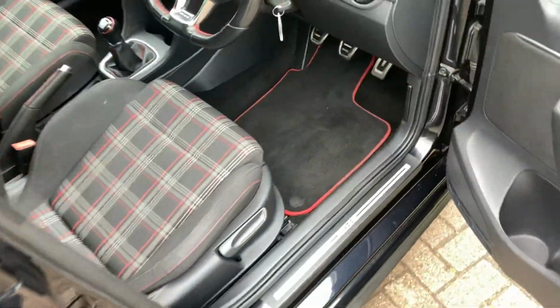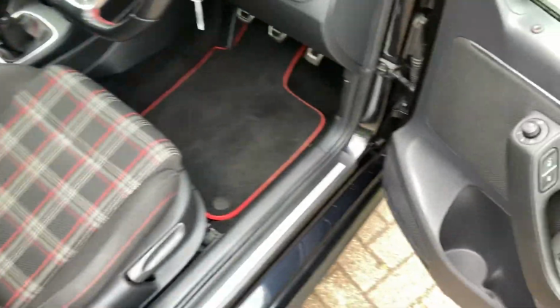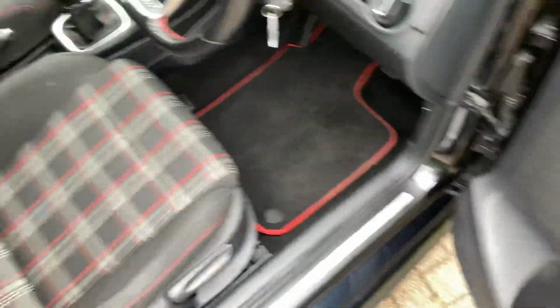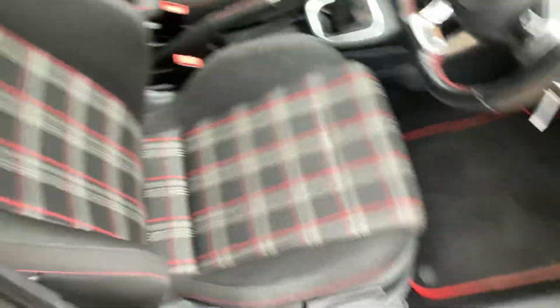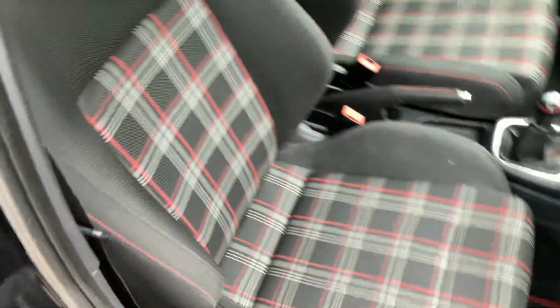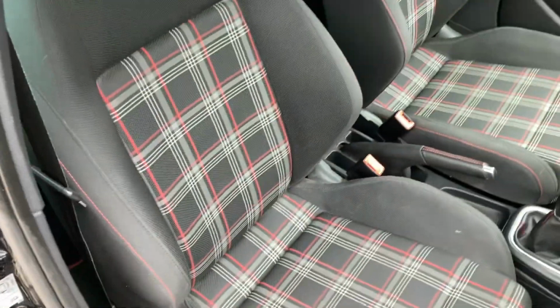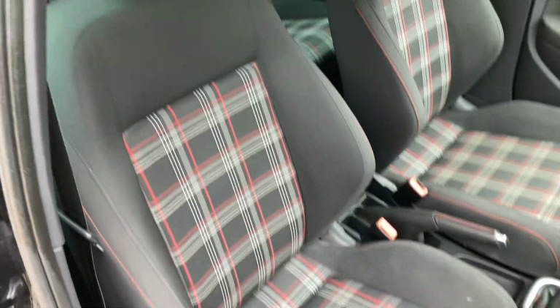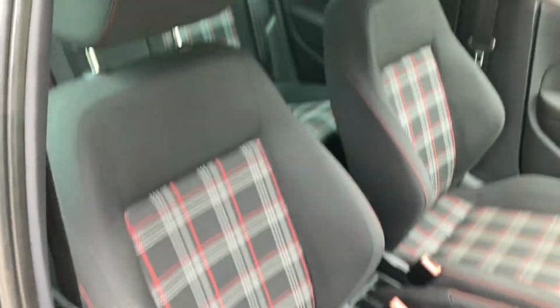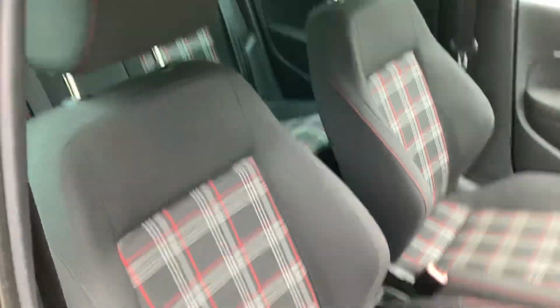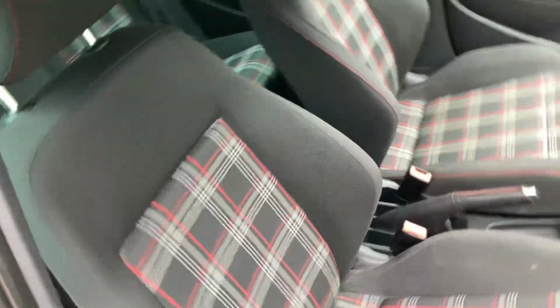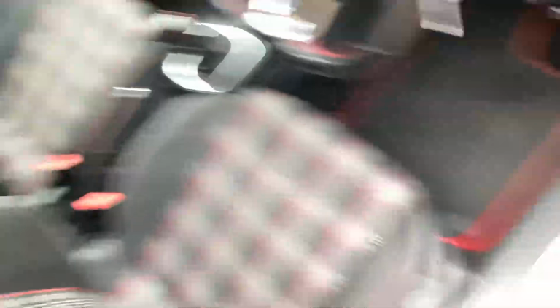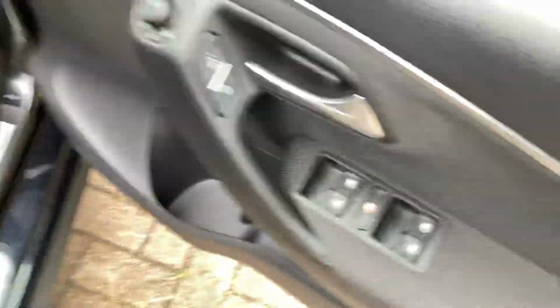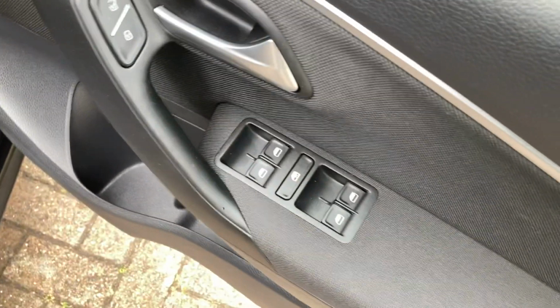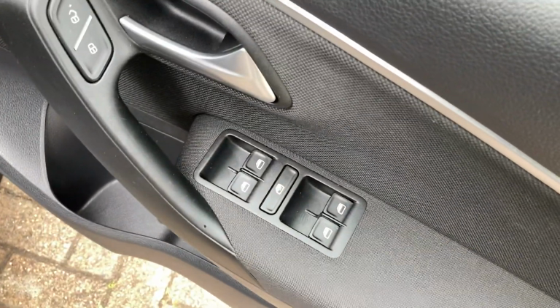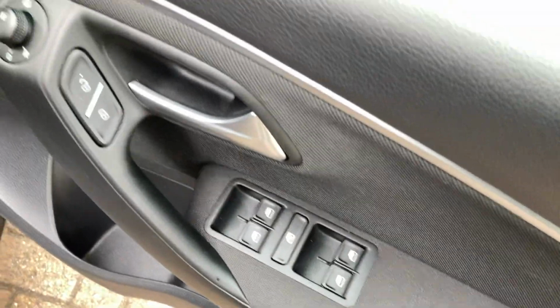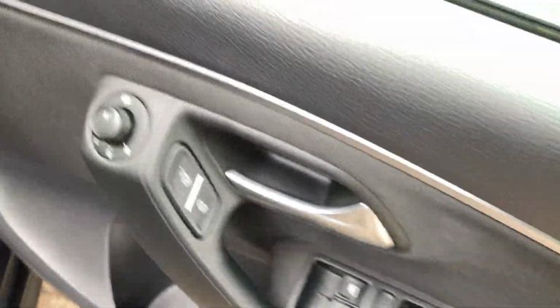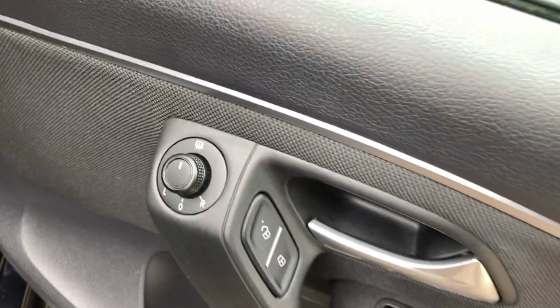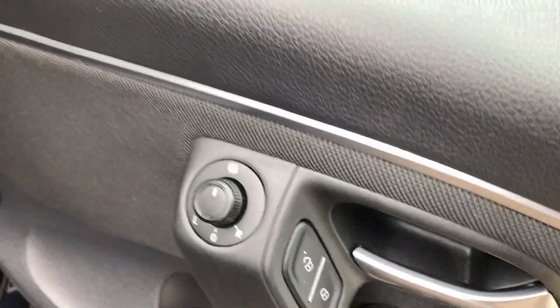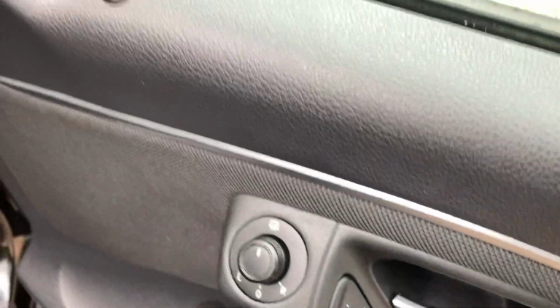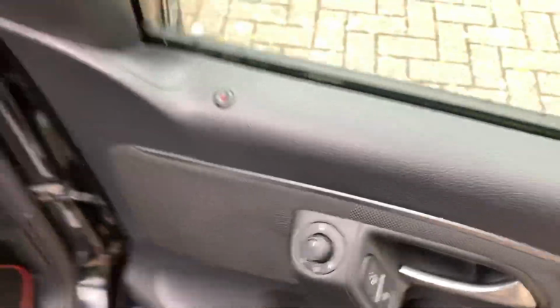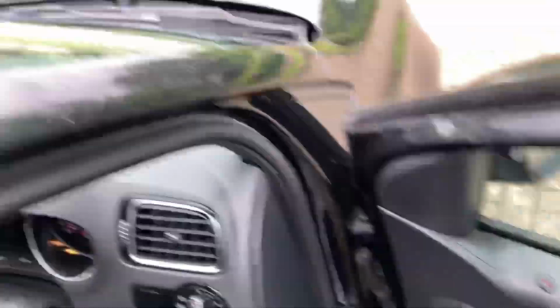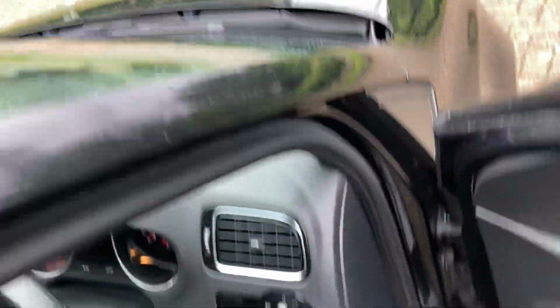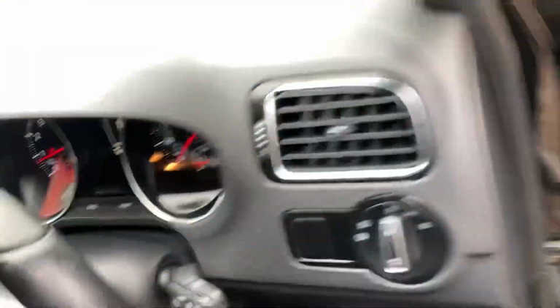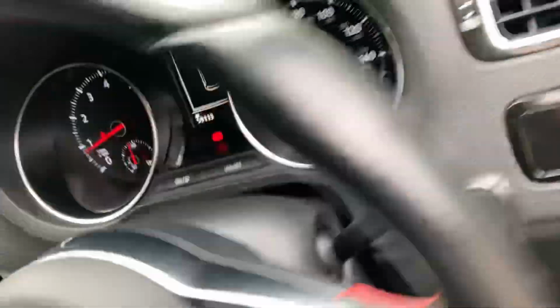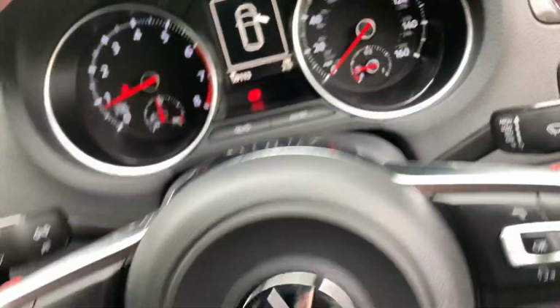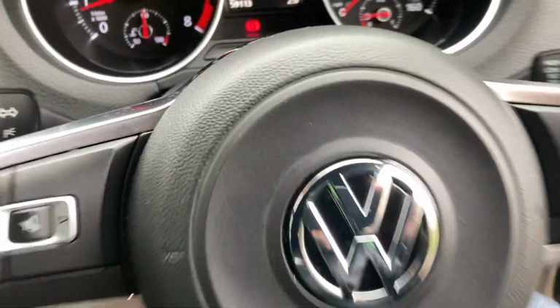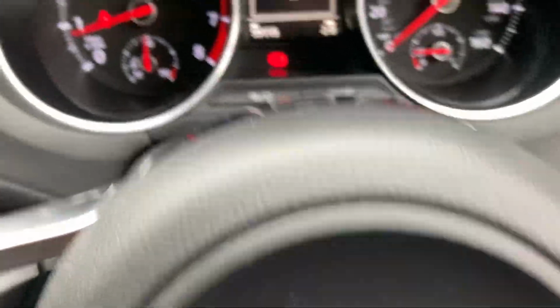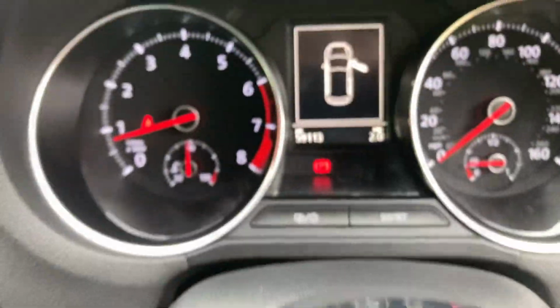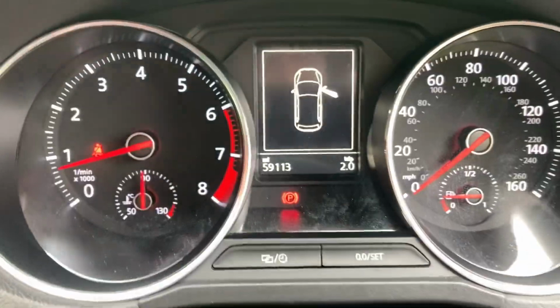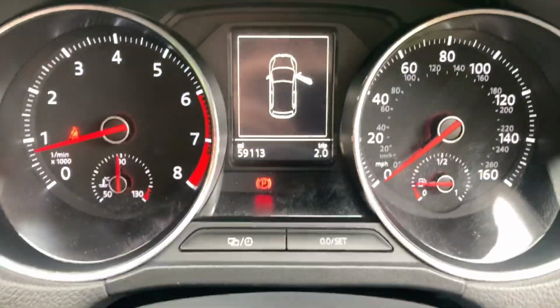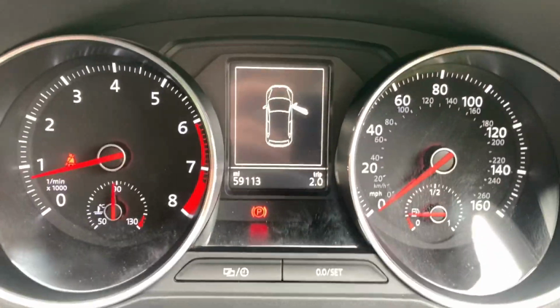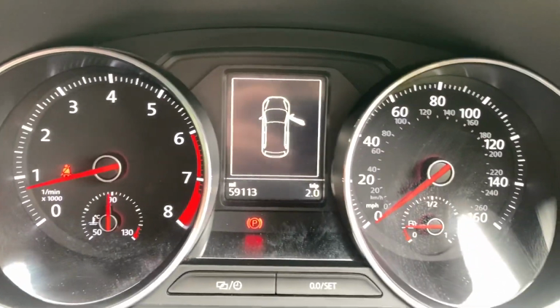Got the usual checkered interior, electric front and rear windows, electric mirrors which are heated. There's a parcel shelf in the back. 59,000 miles on the clock.